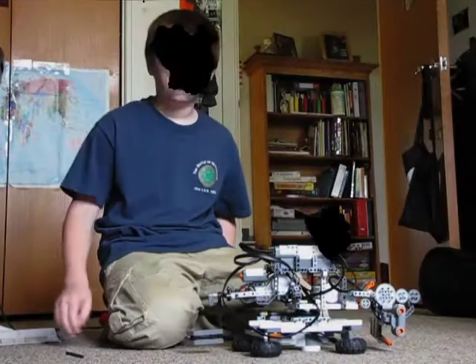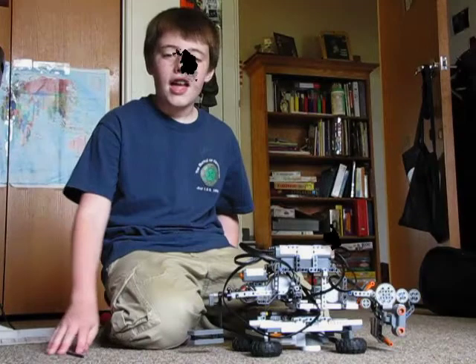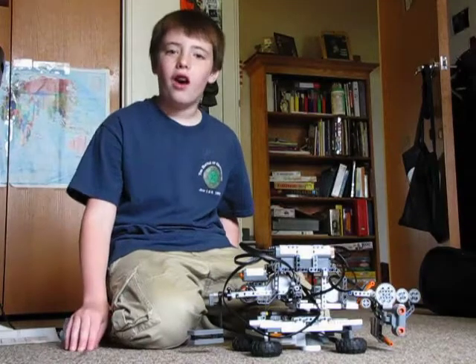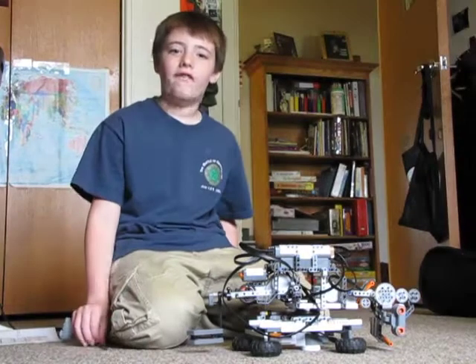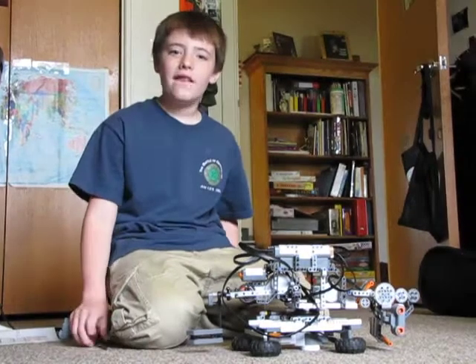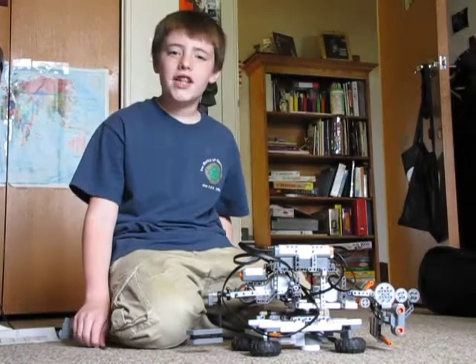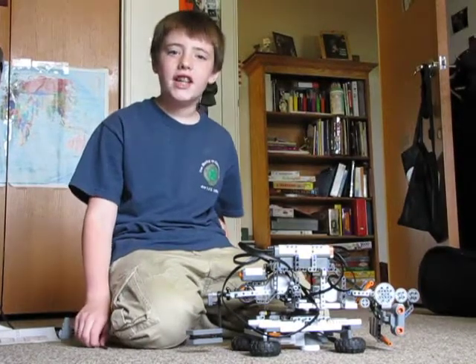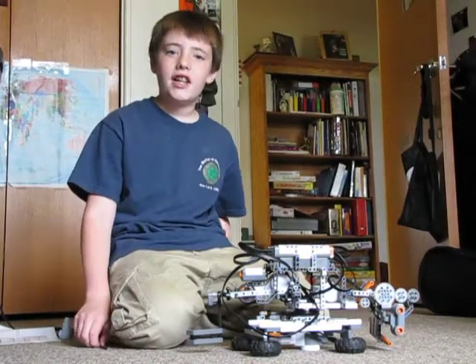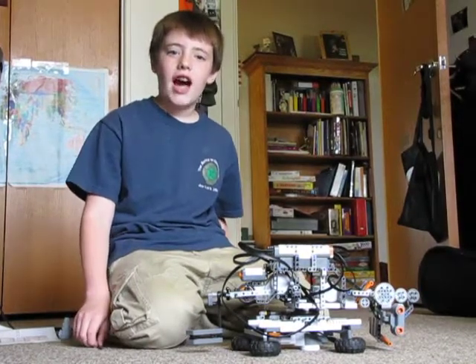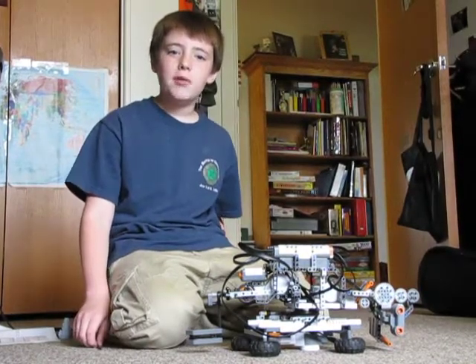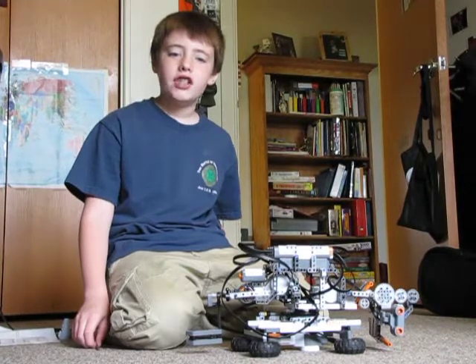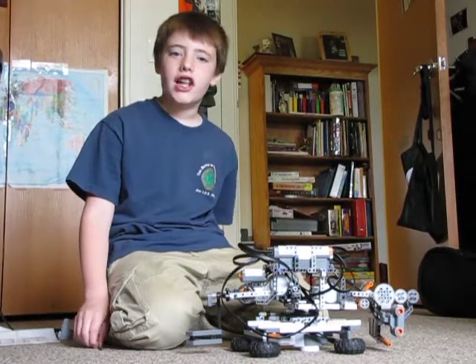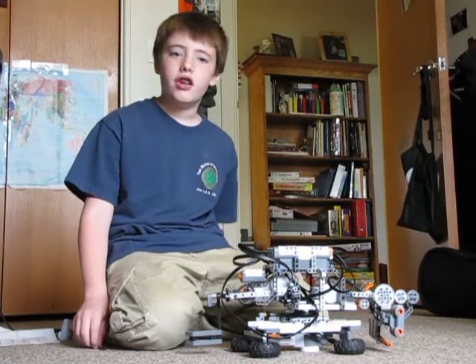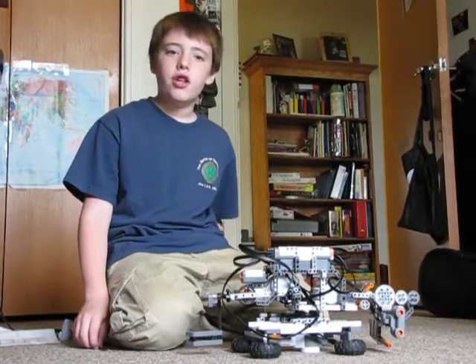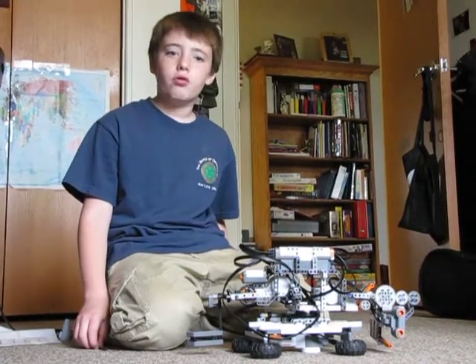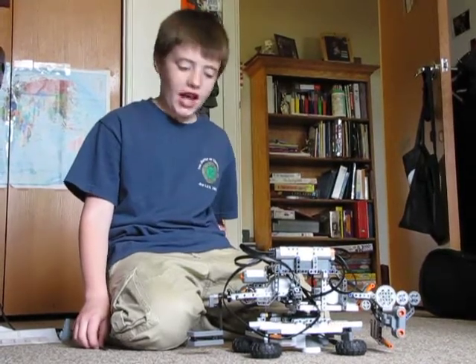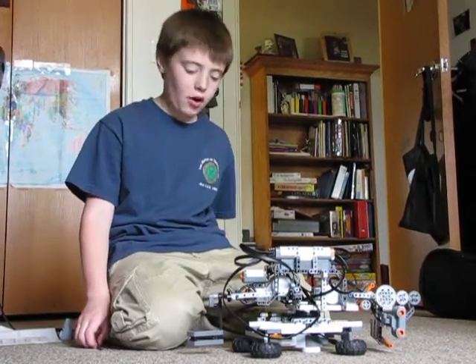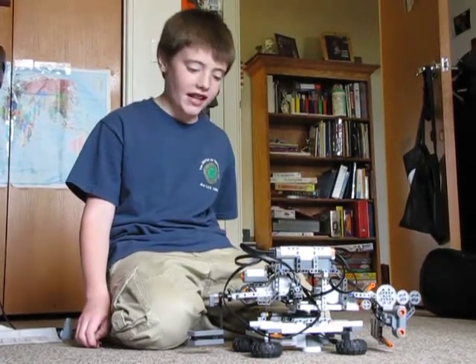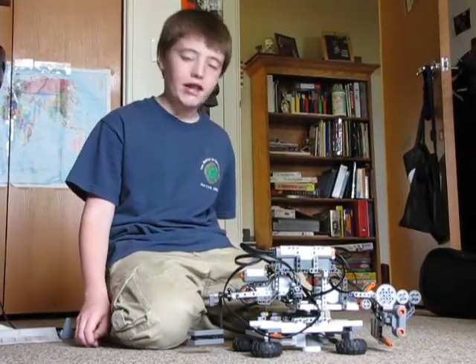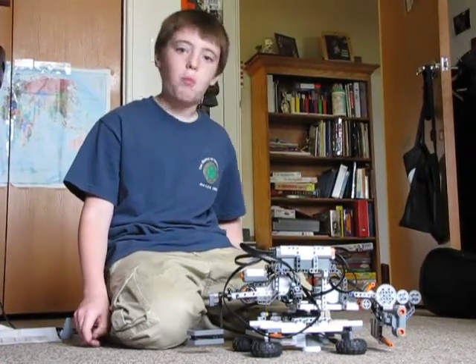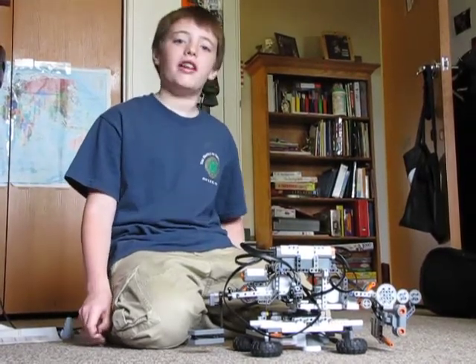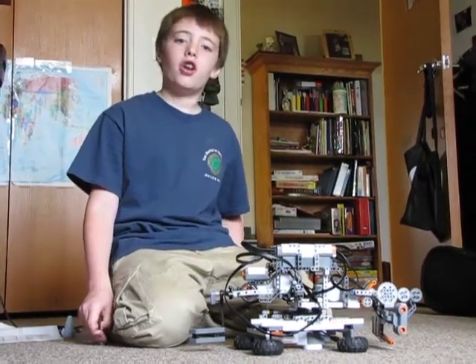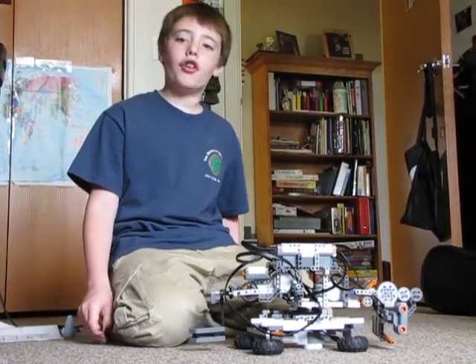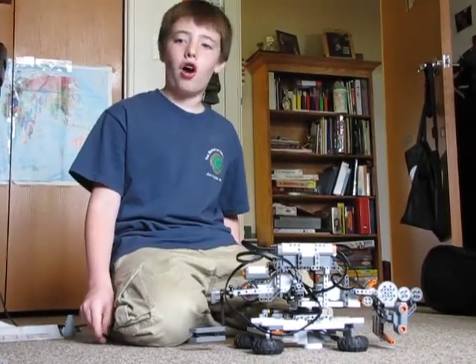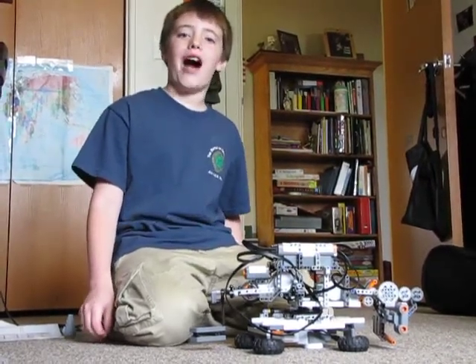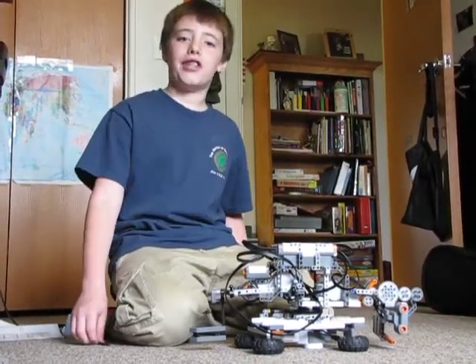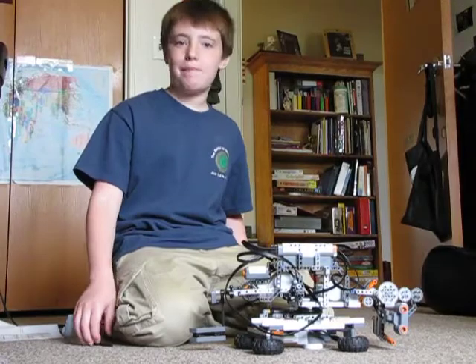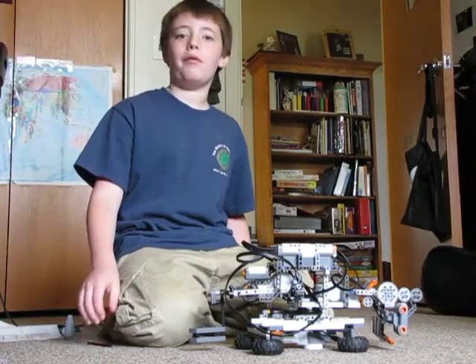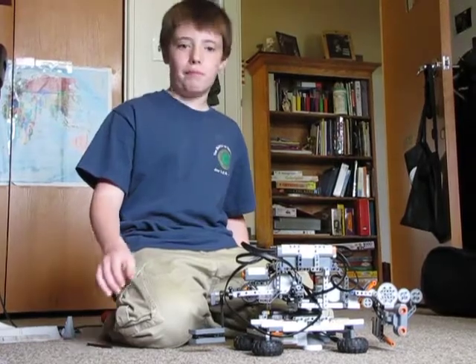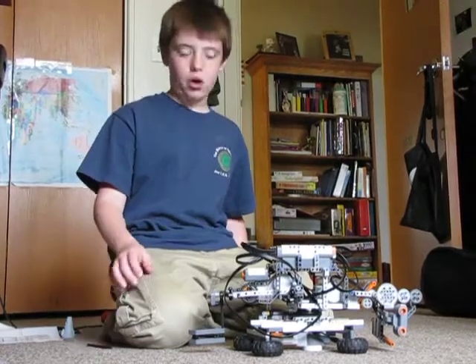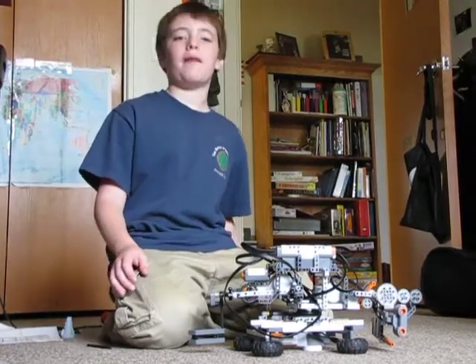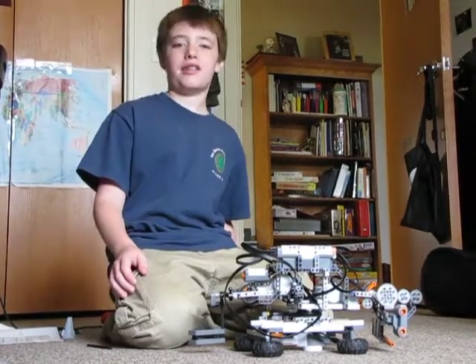Hello, my name is Winston, and I will be demonstrating the LEGO NXT robot called Golf Bot, which I built and programmed myself.